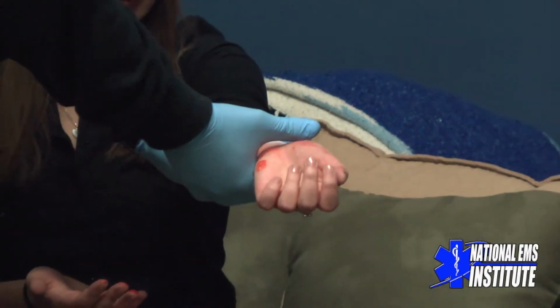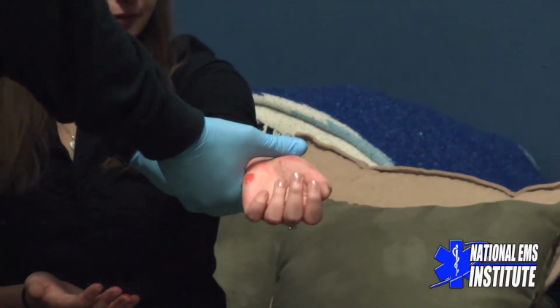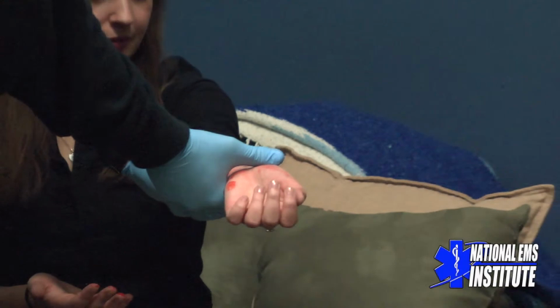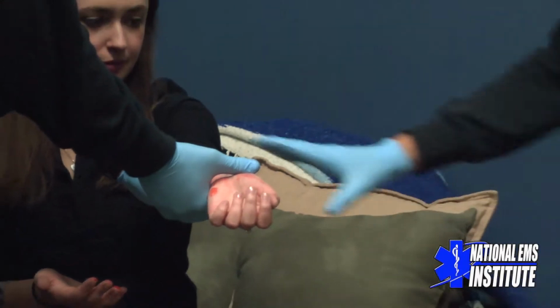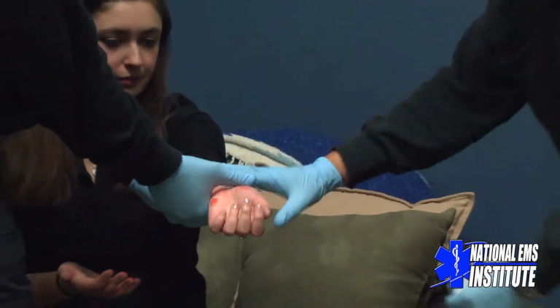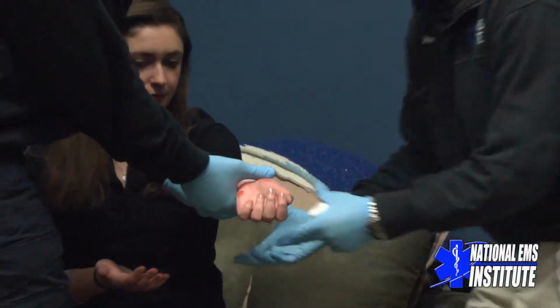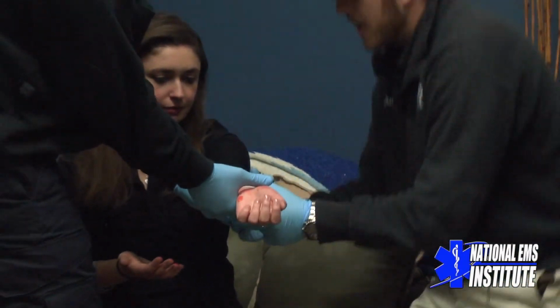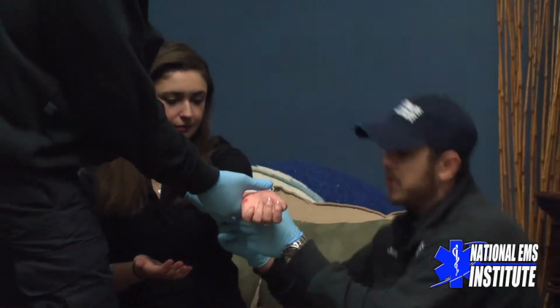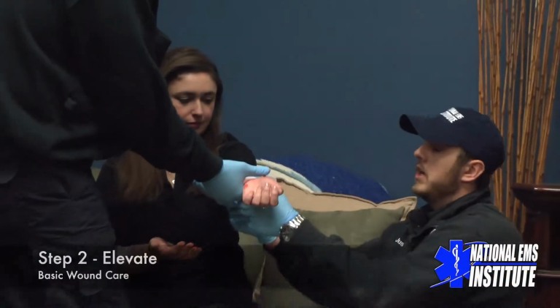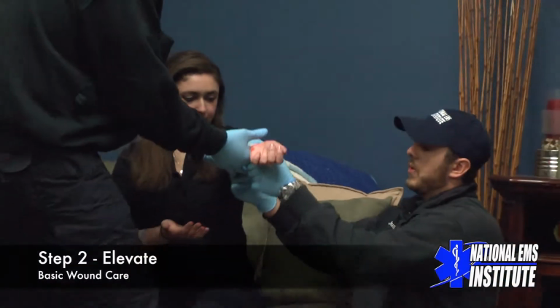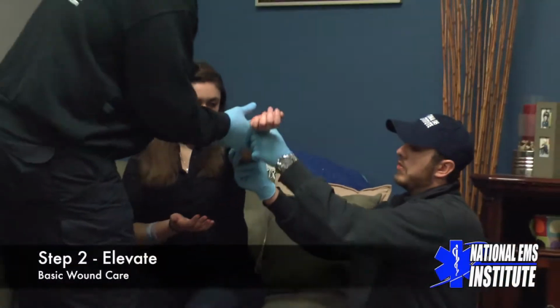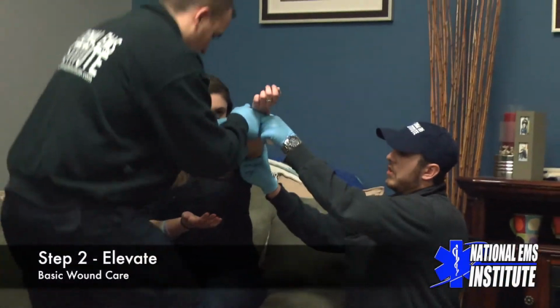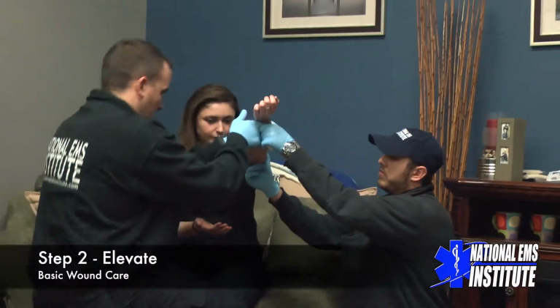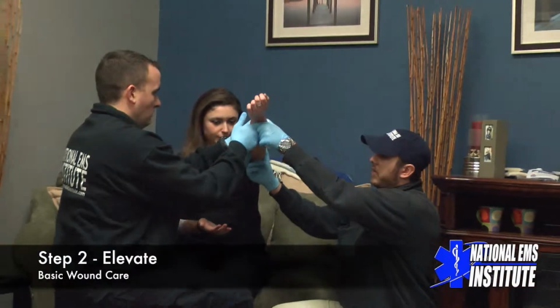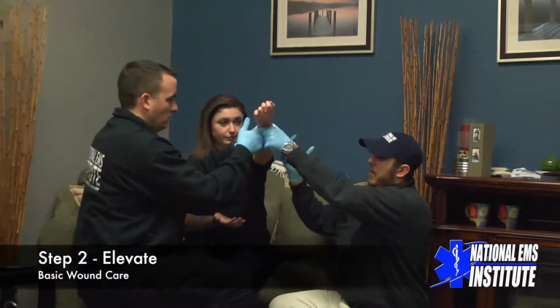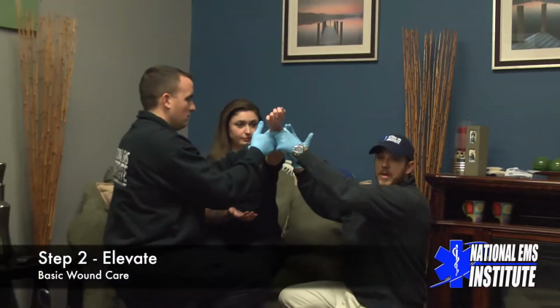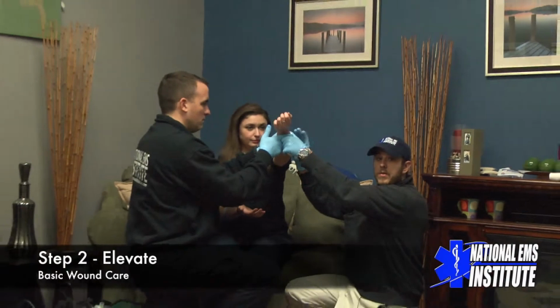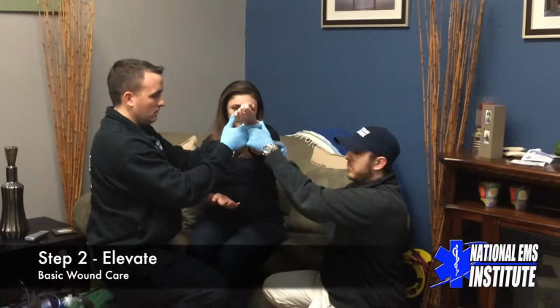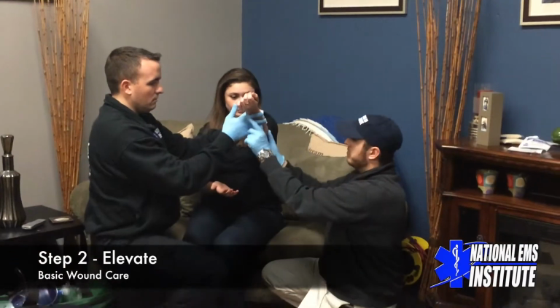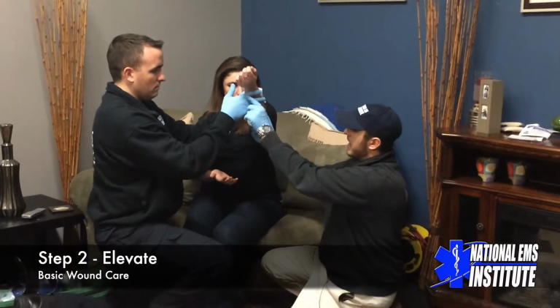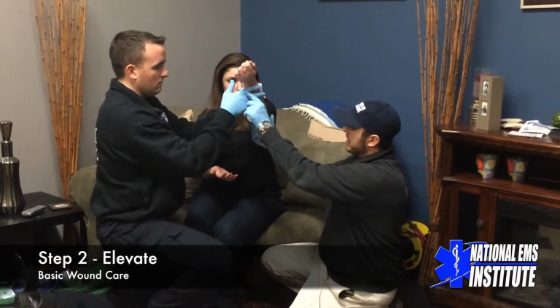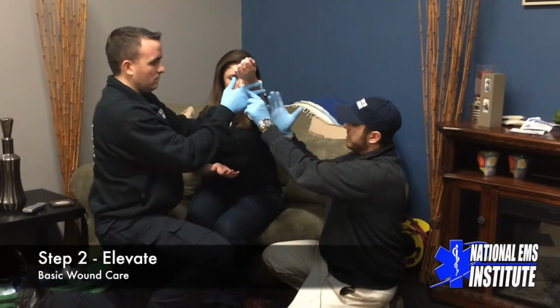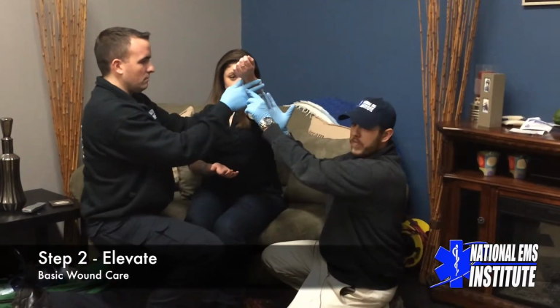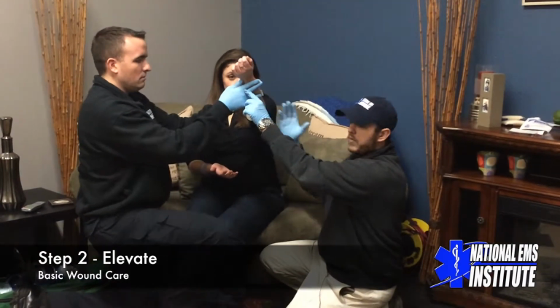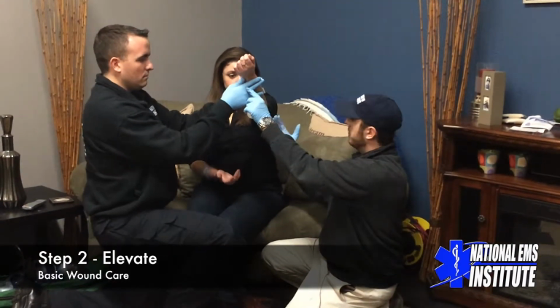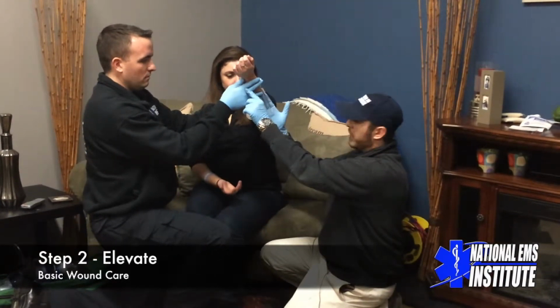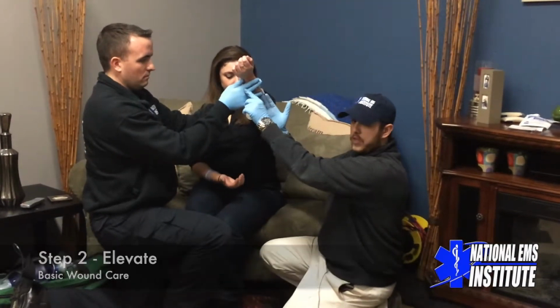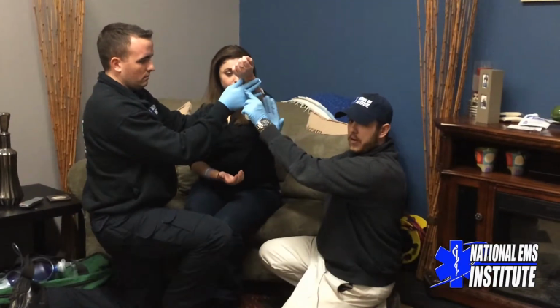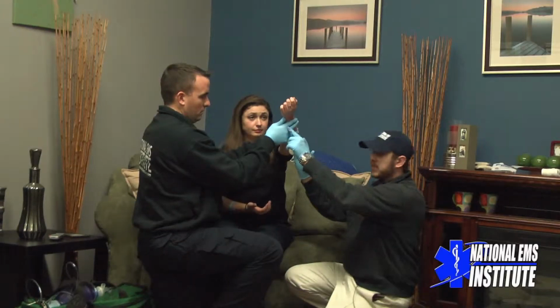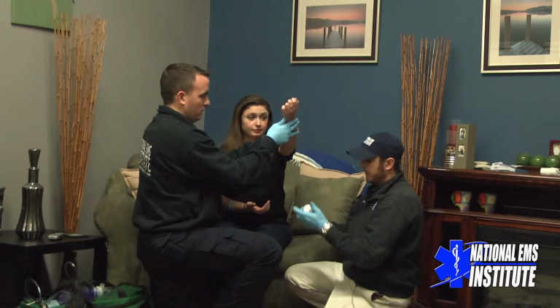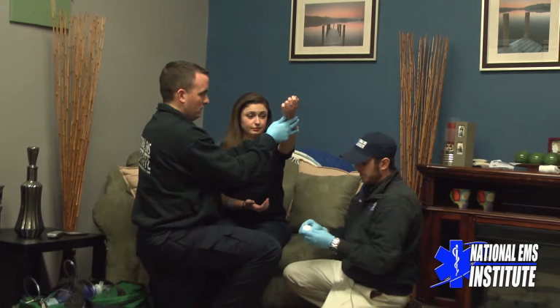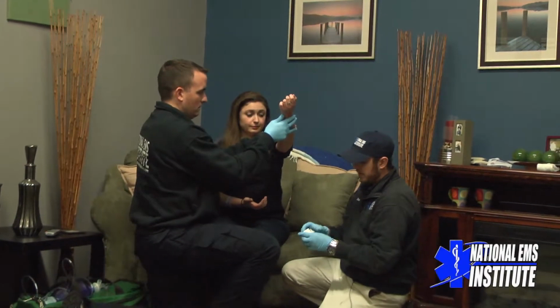The next step, once we have direct pressure, is going to be elevation. My partner is going to do this, though a patient might be able to do this themselves. The idea is to keep the injury up above the heart — we're going to have reduced blood flow to the area, and that's going to help in controlling the bleed.